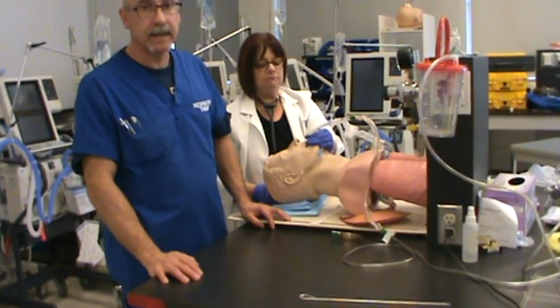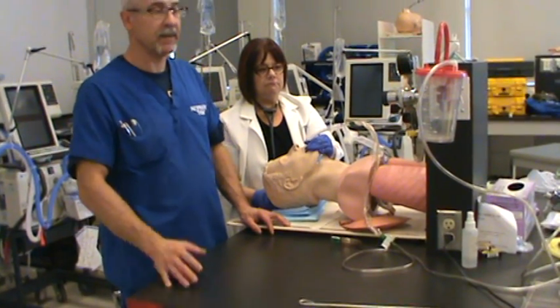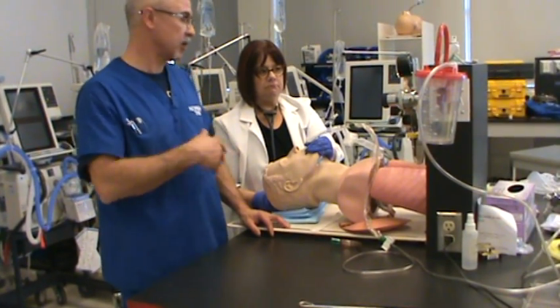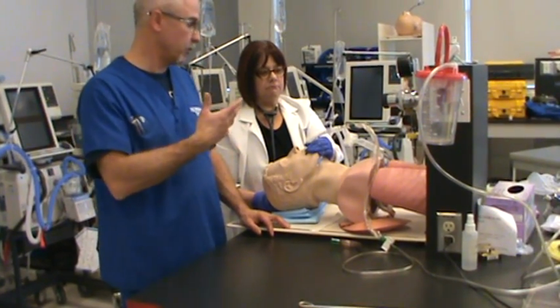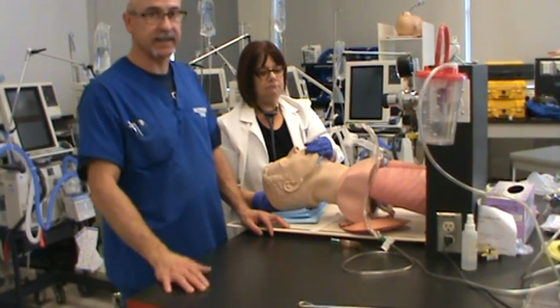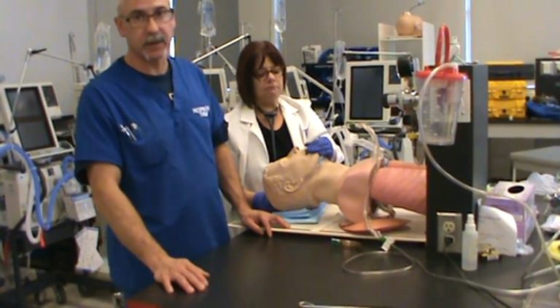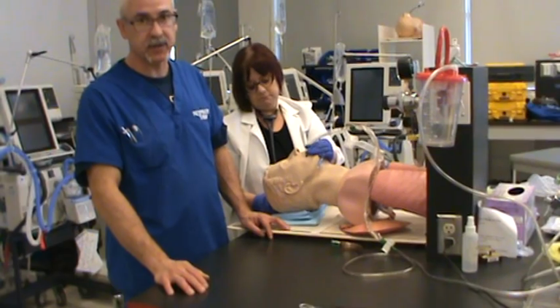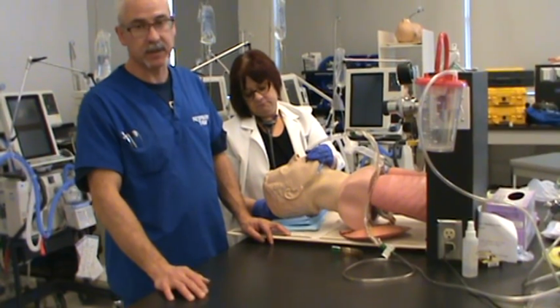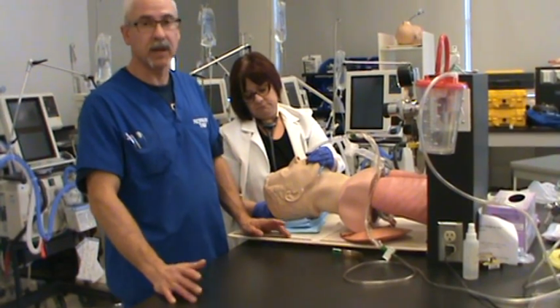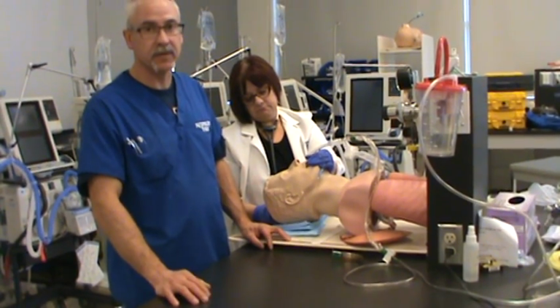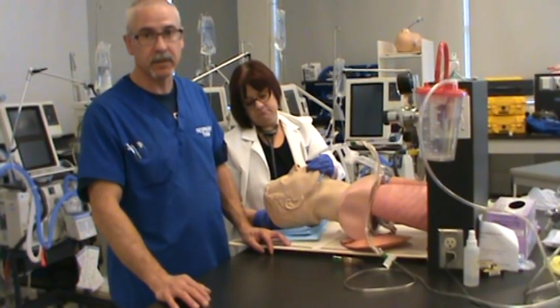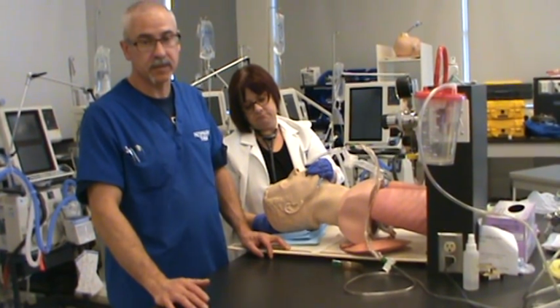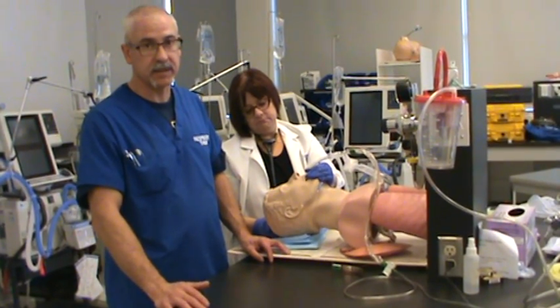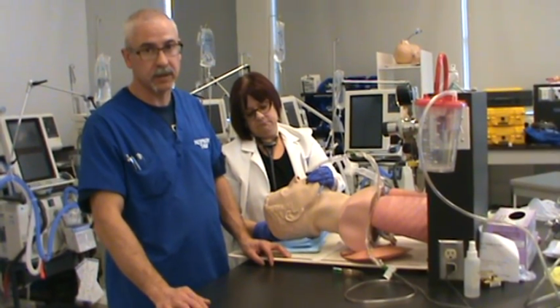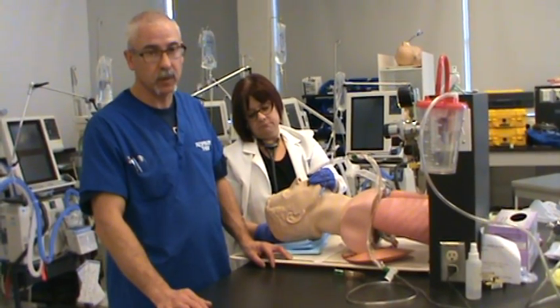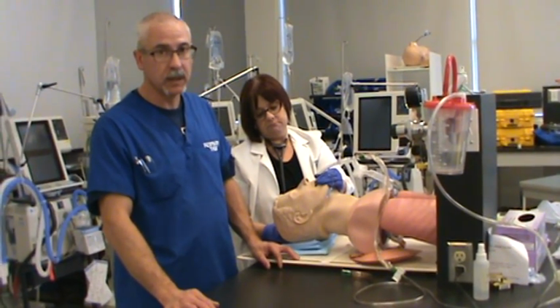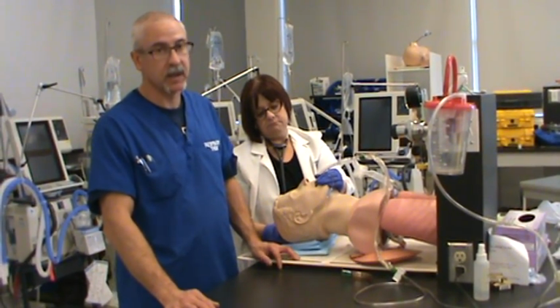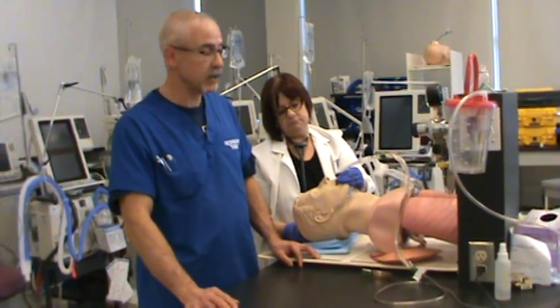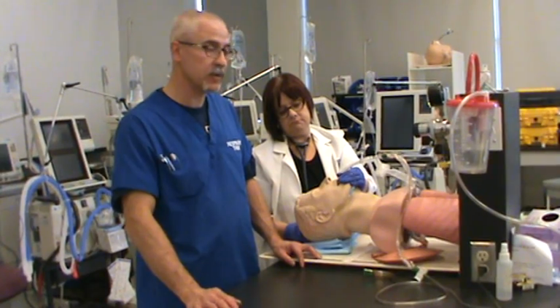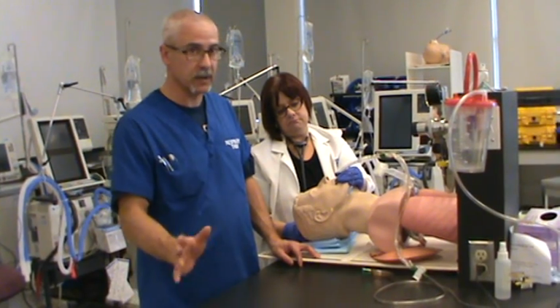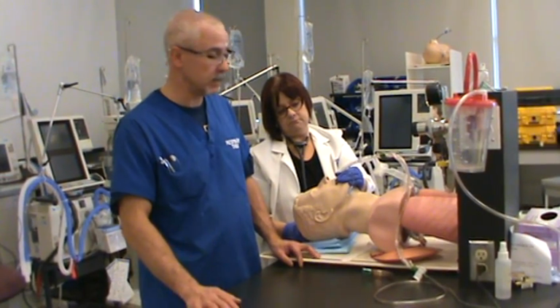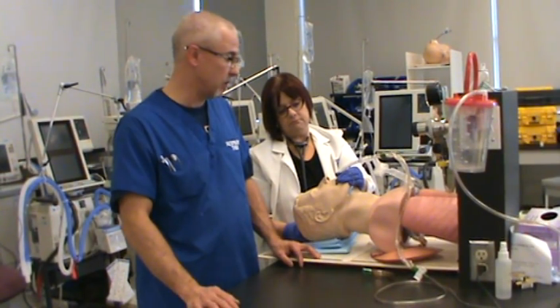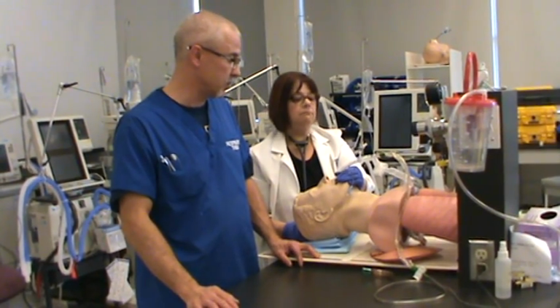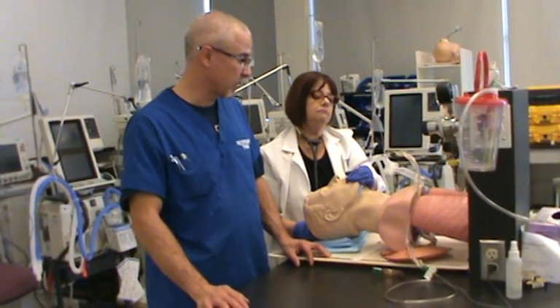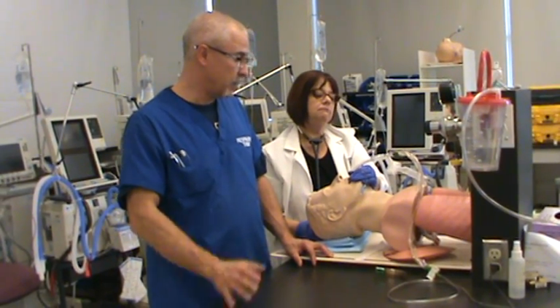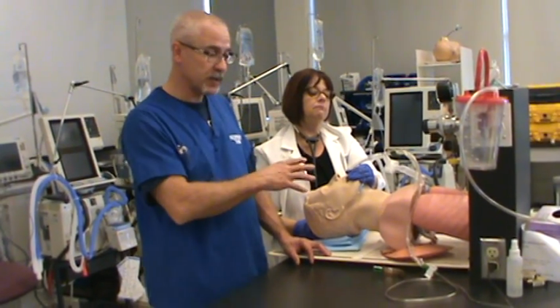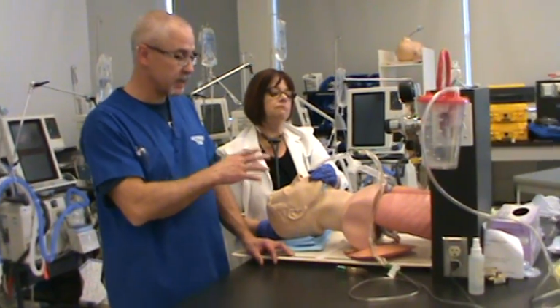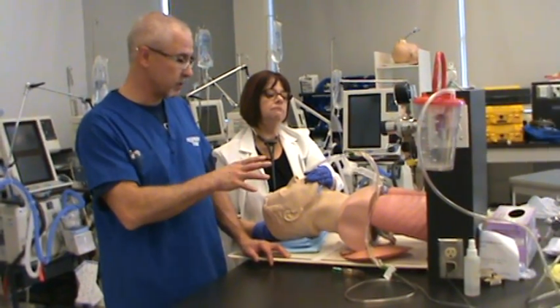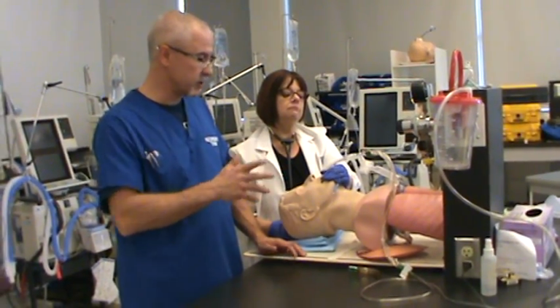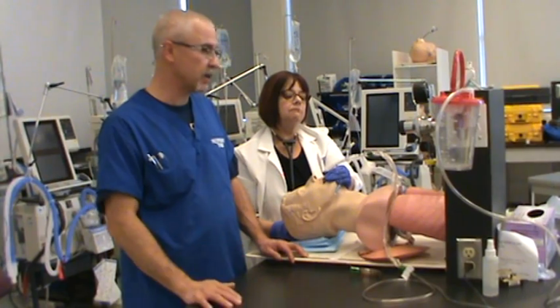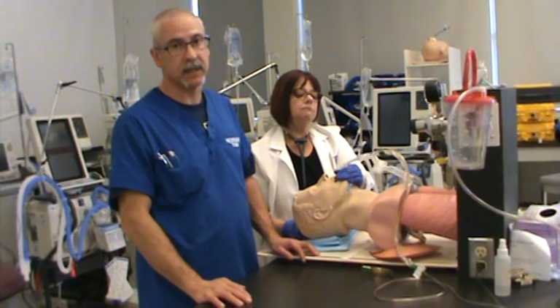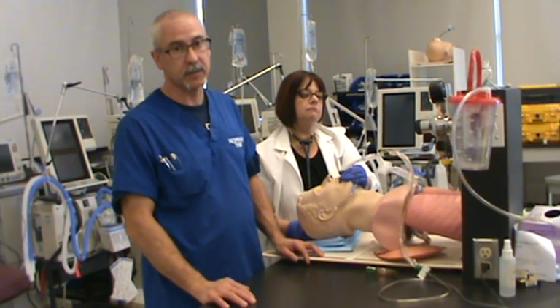If you have to adjust for things like a beard, you can double-side your tape if you need to, or use a specialized endotracheal tube holder if there's a lot of facial hair and you can't shave it off. But in this particular case, we're good to go. The patient's clean-shaven, we can tape the tube in.